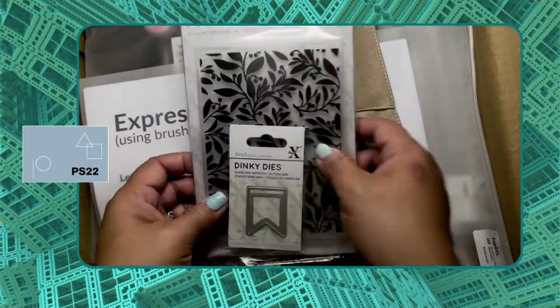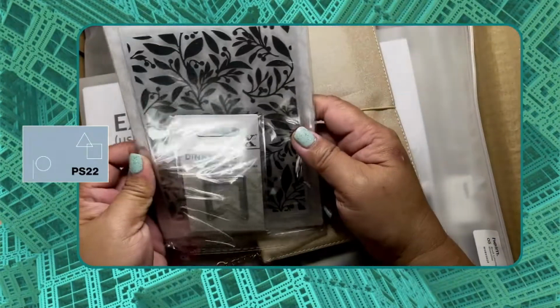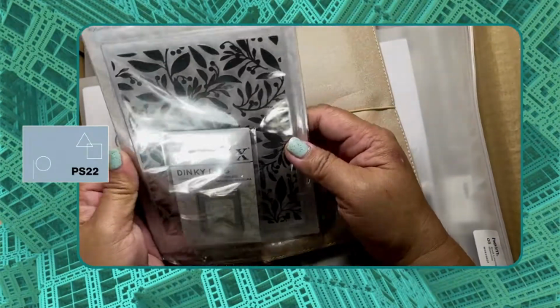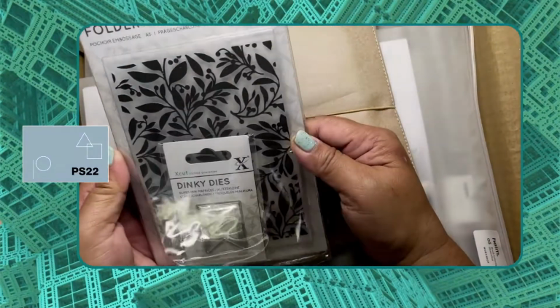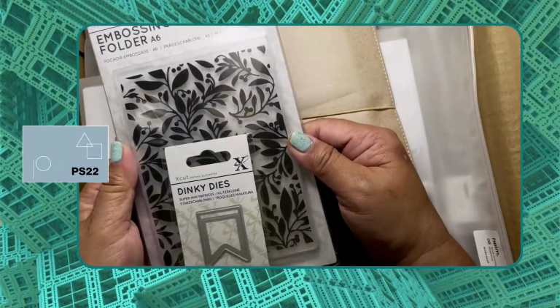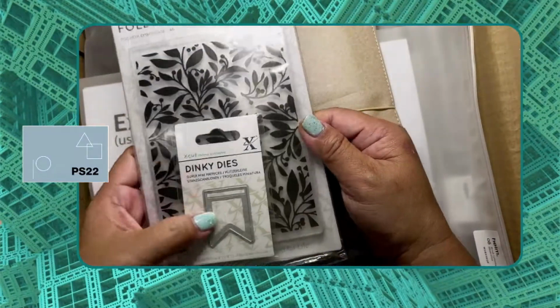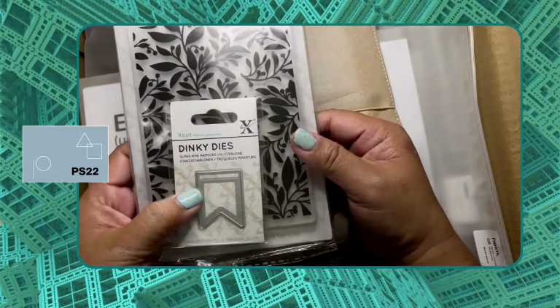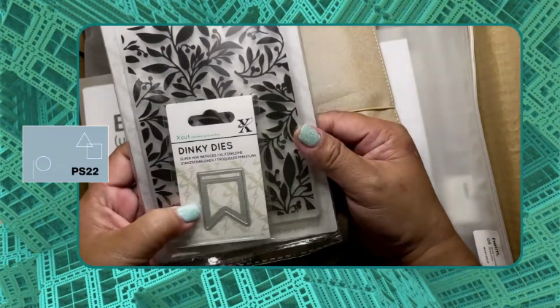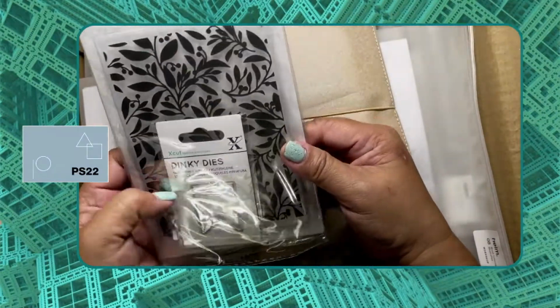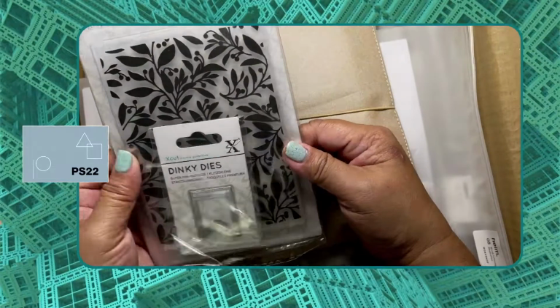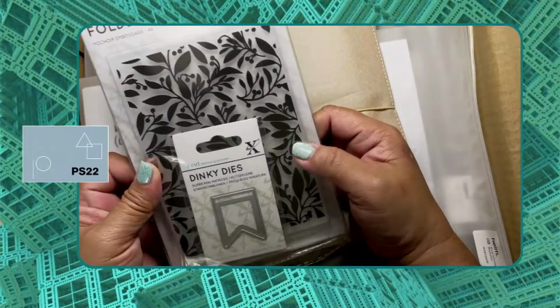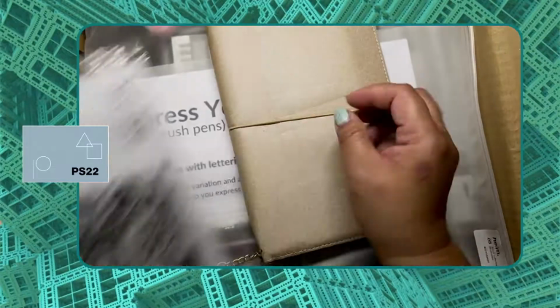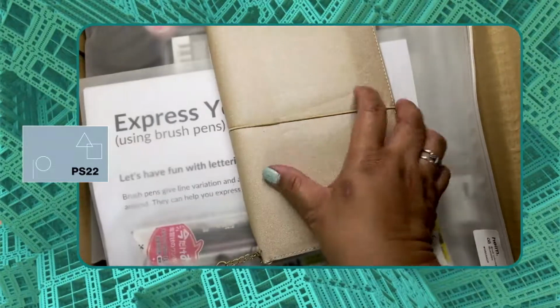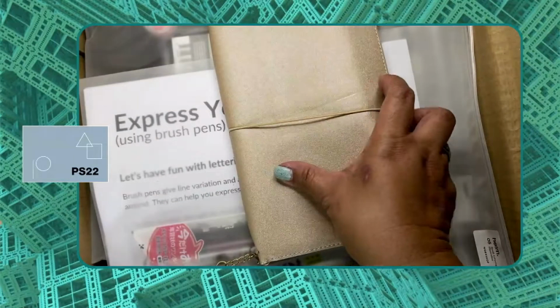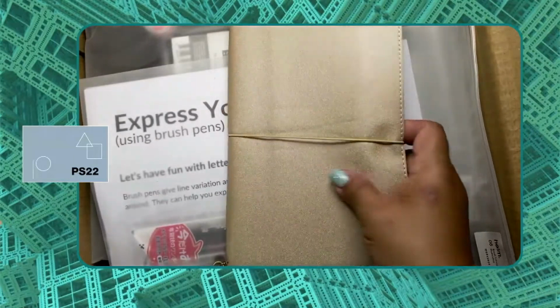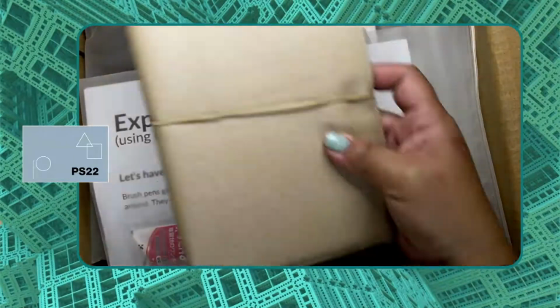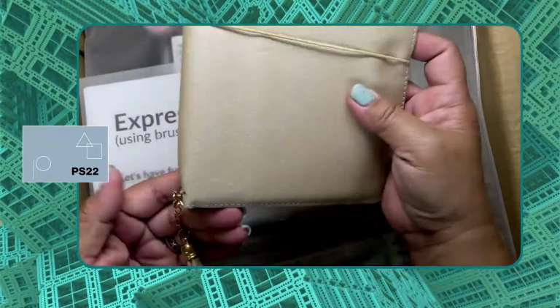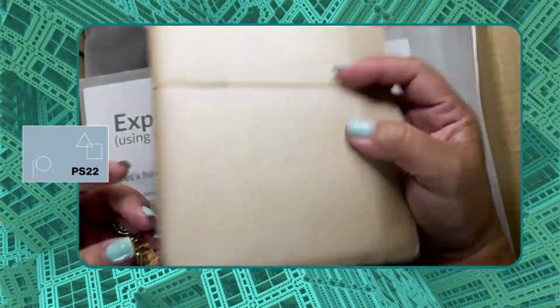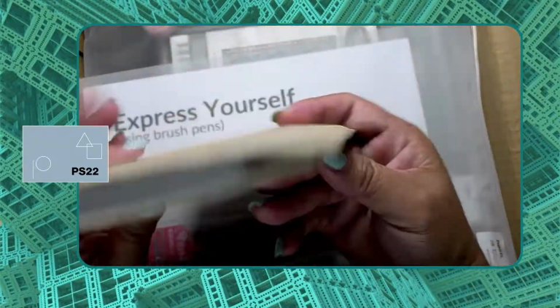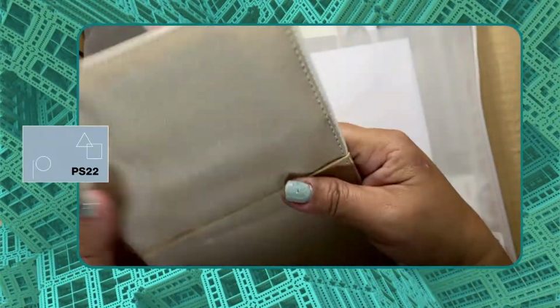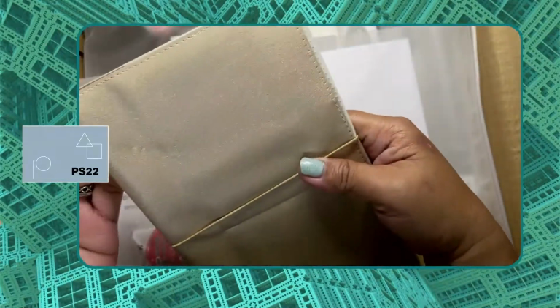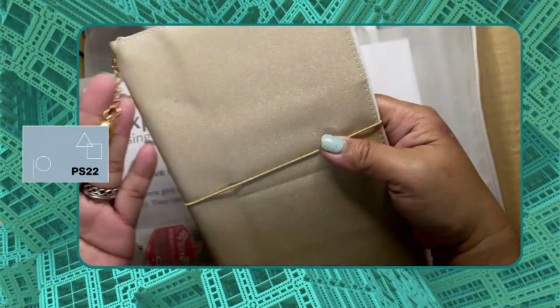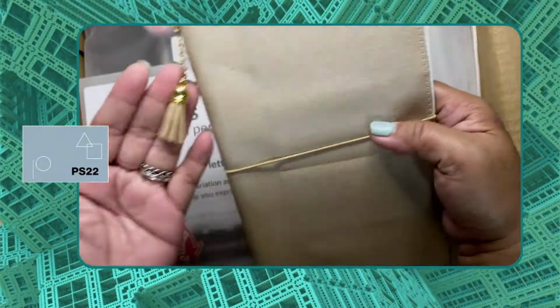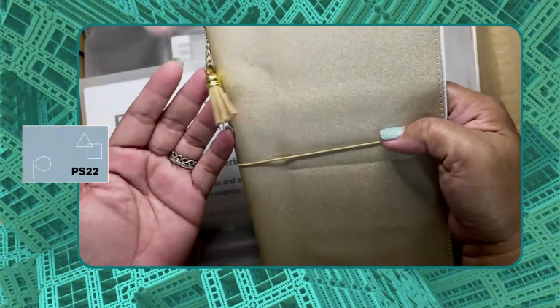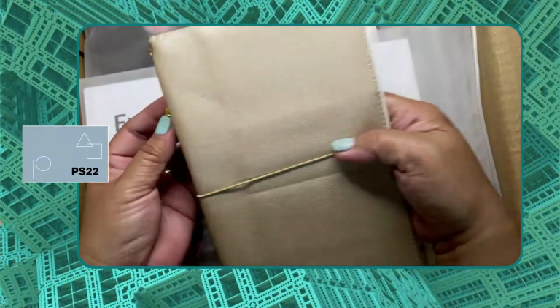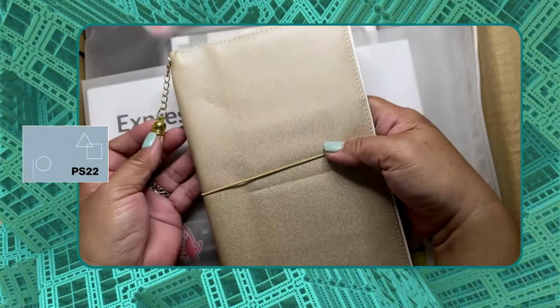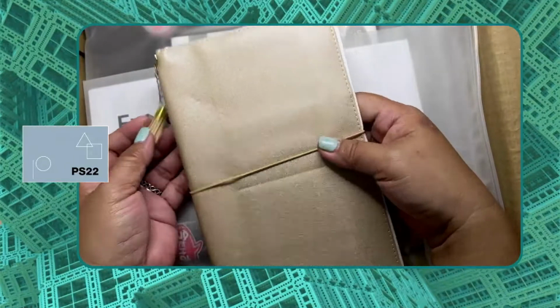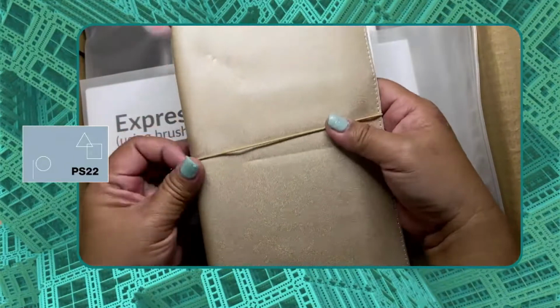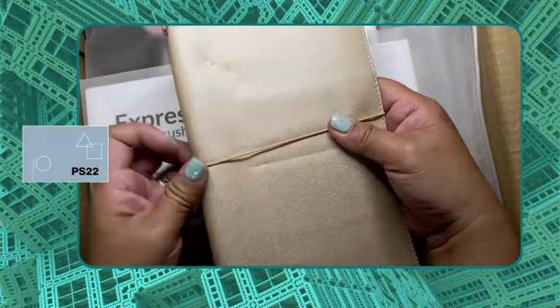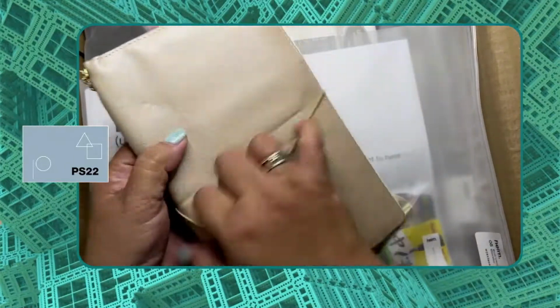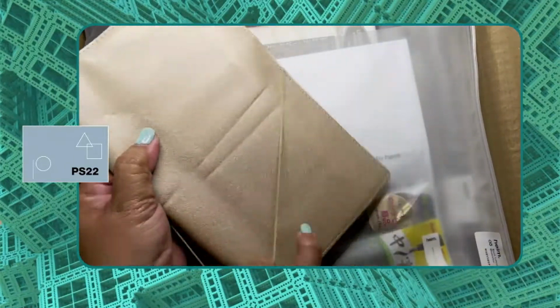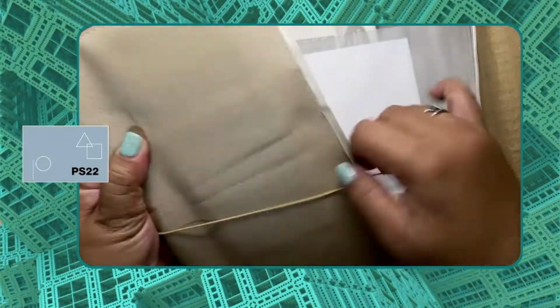Also included in this pack is a mini Tic Tac, a brush pen, and lead pencils. Next up is an embossing folder and Dinky Dies. This is a traveler's notebook — isn't it nice? It's in gold.